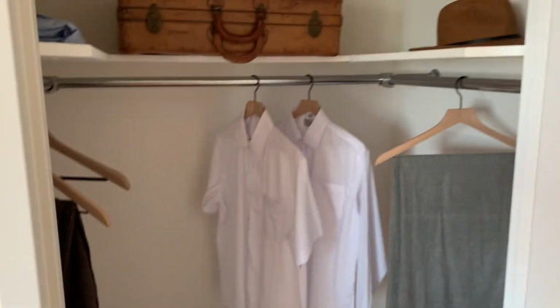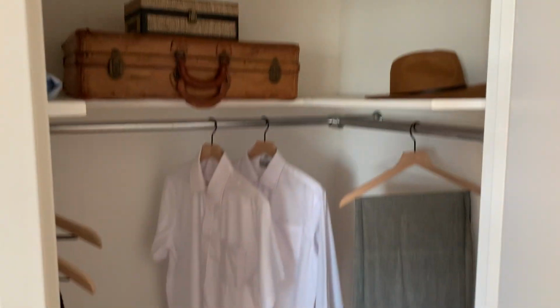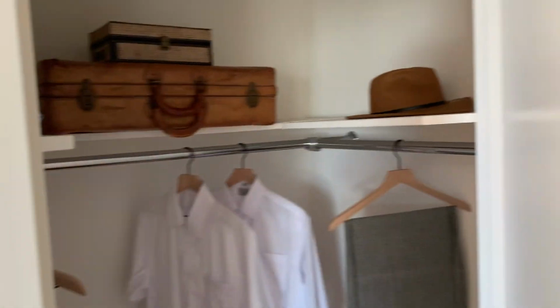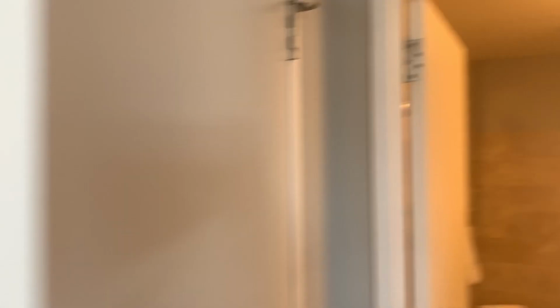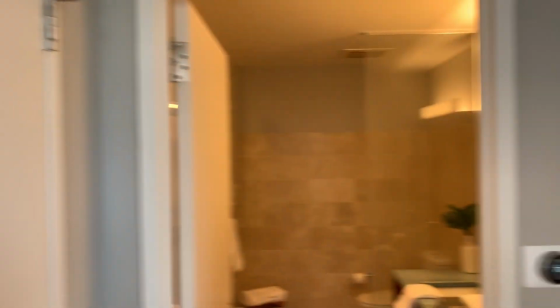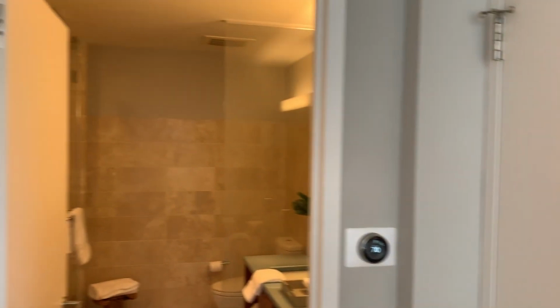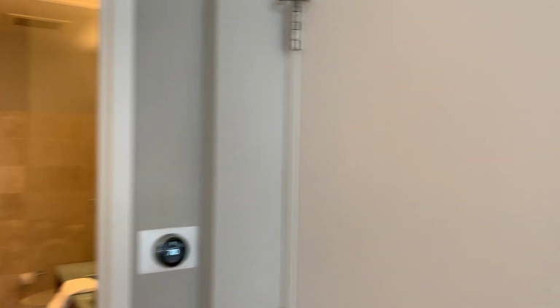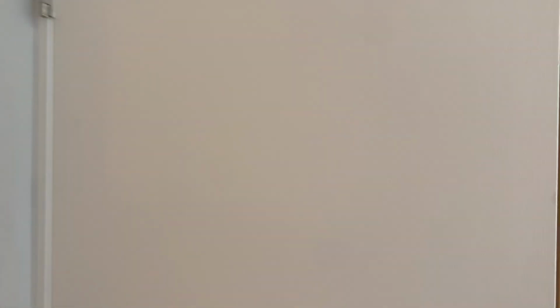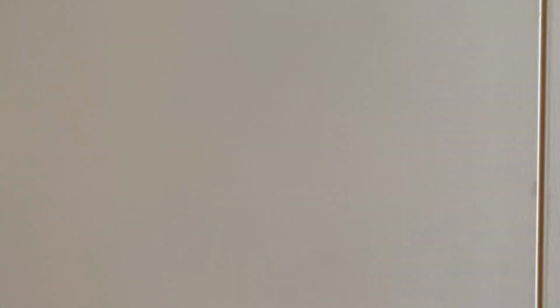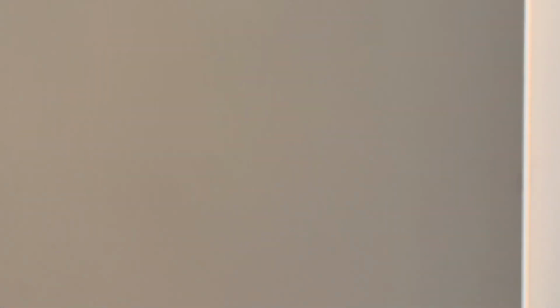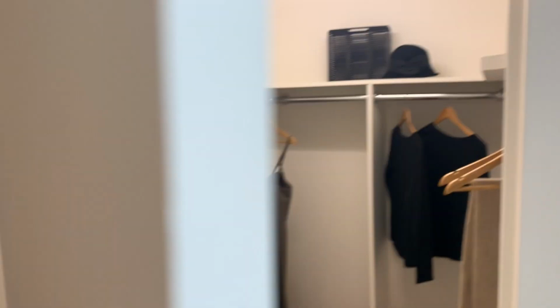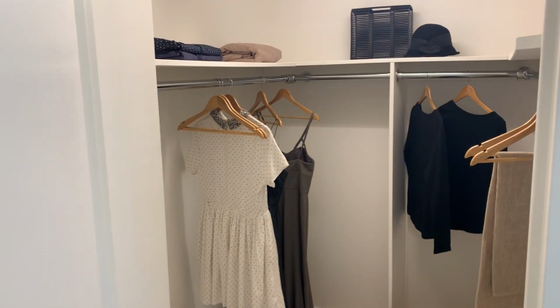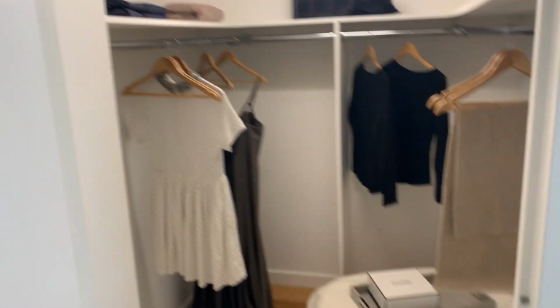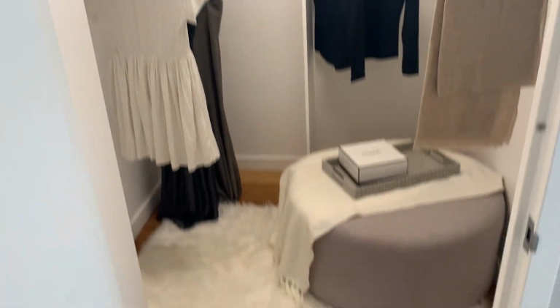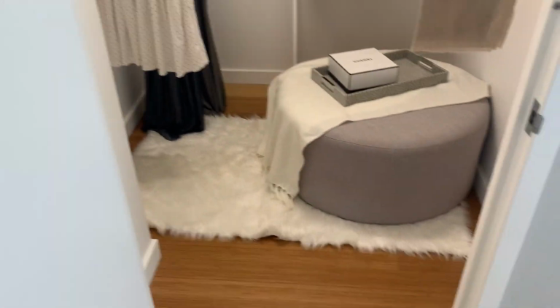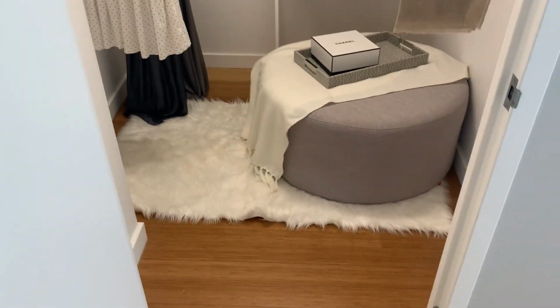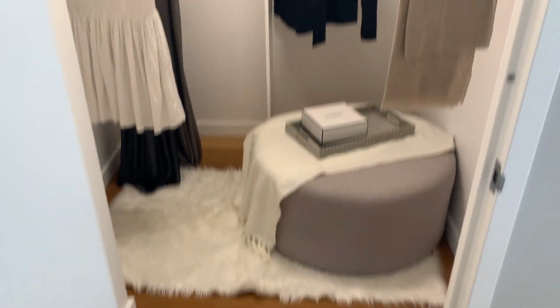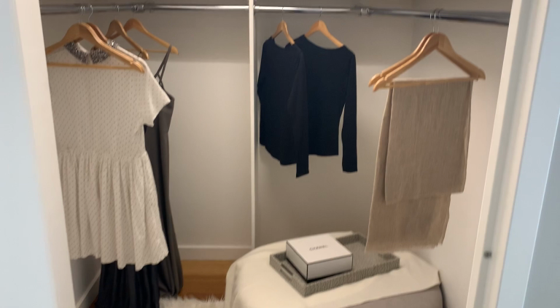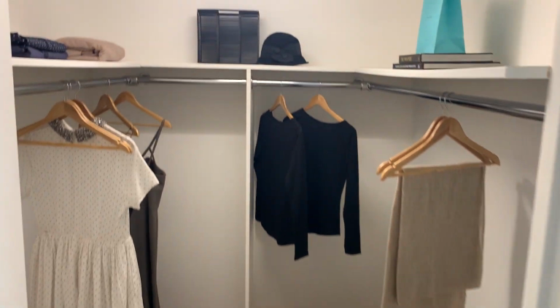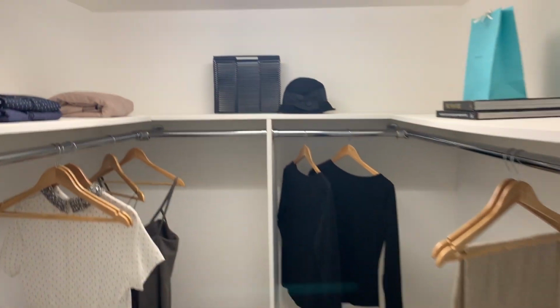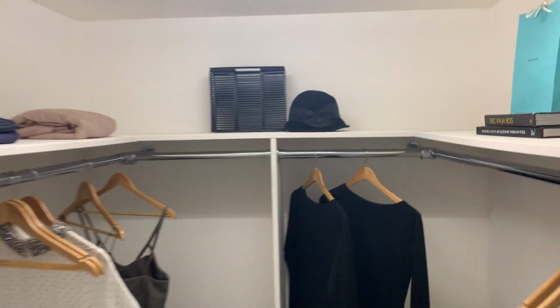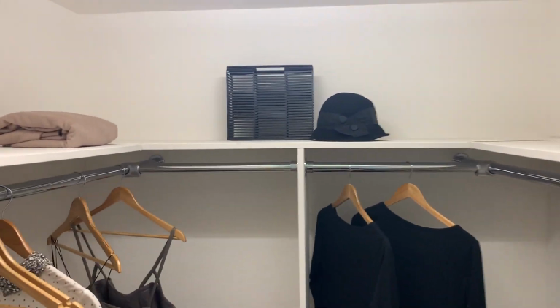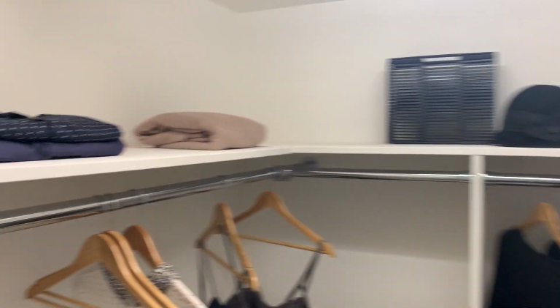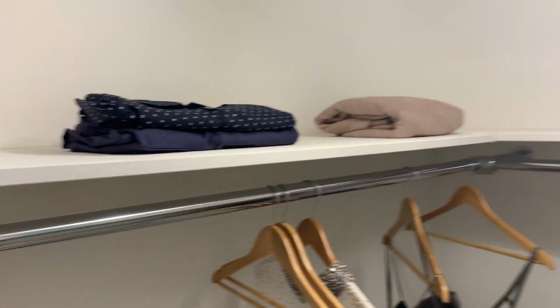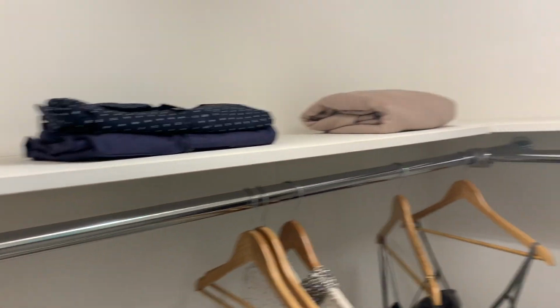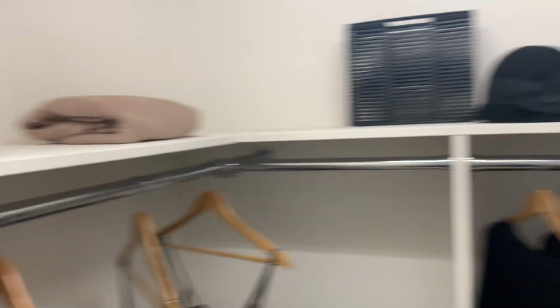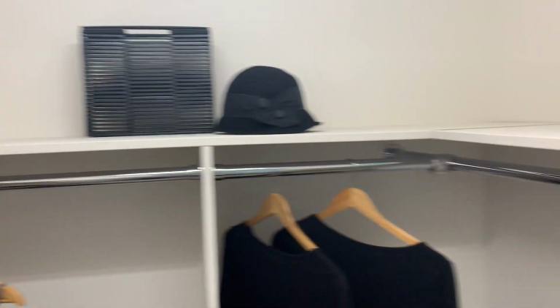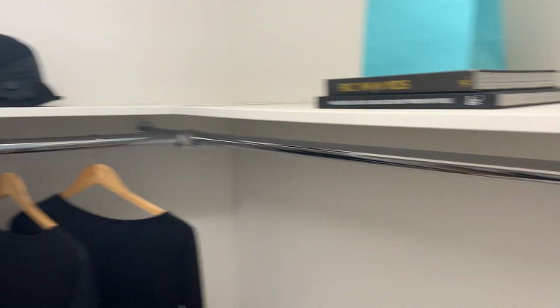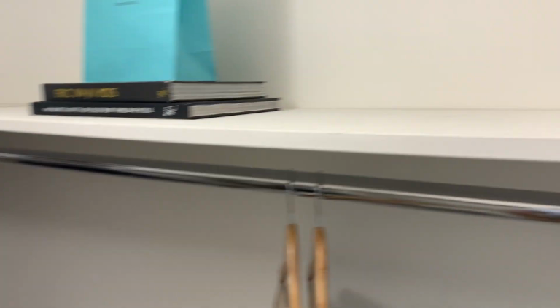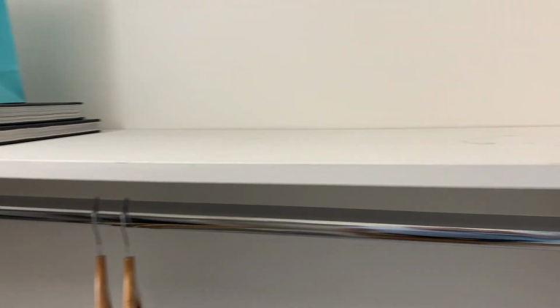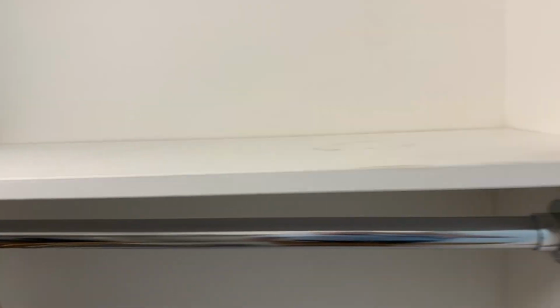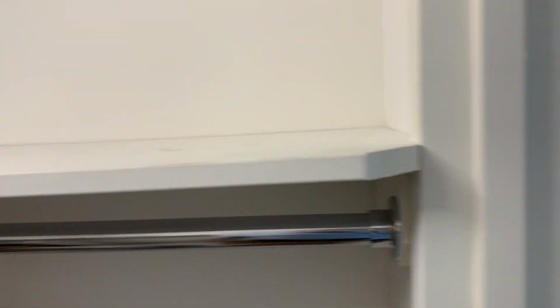Maybe you thought that first closet was nice — wait until you see the next one. It's probably hard to get a sense of how large it is on camera, but I'm going to walk into it. So it is pretty large.